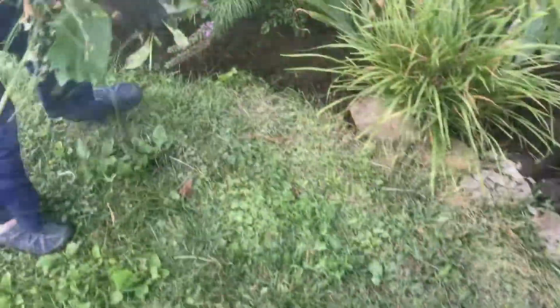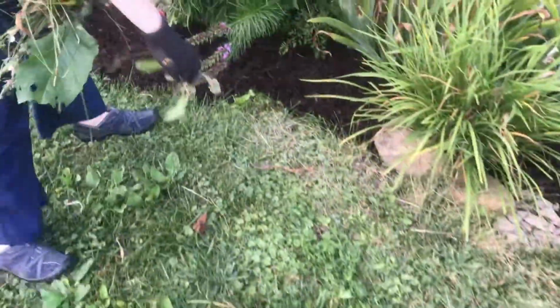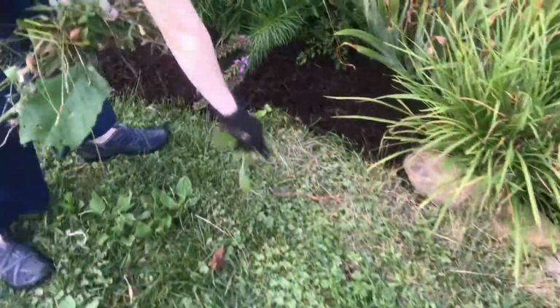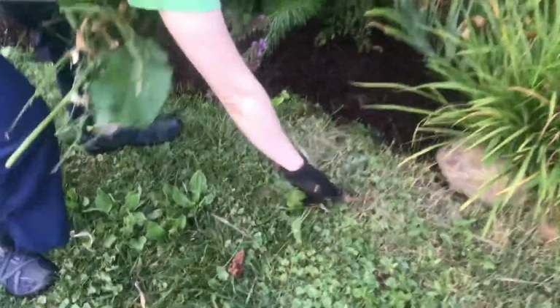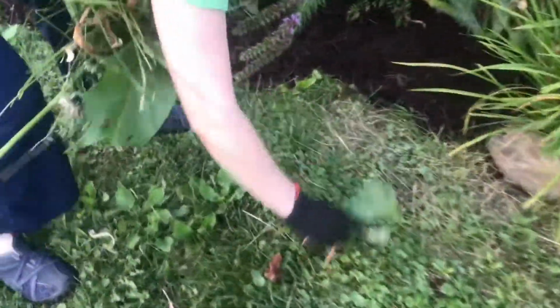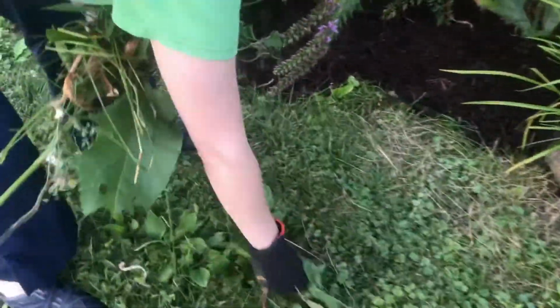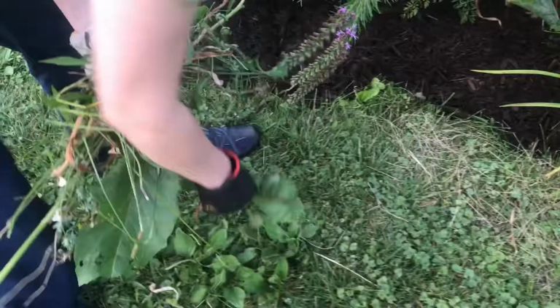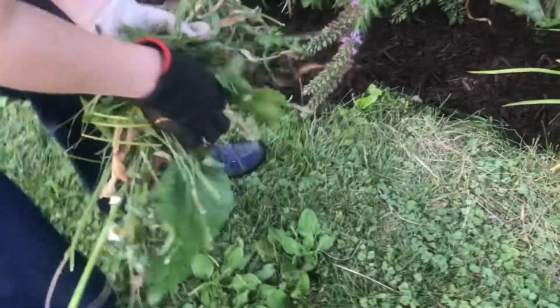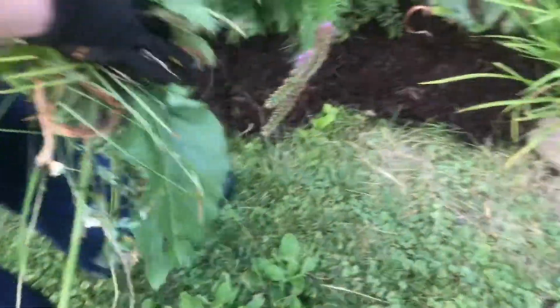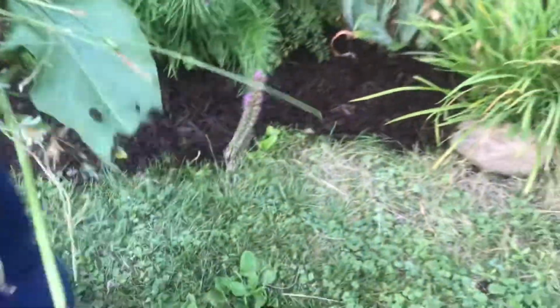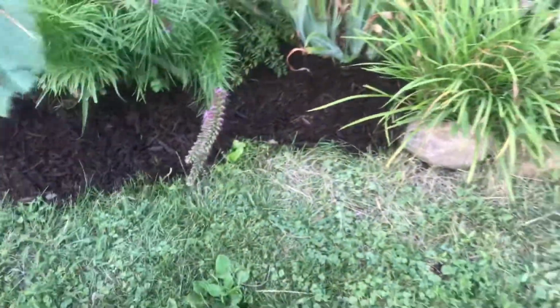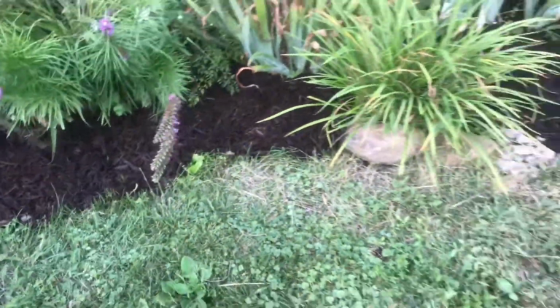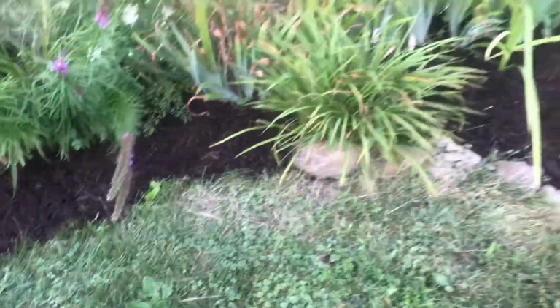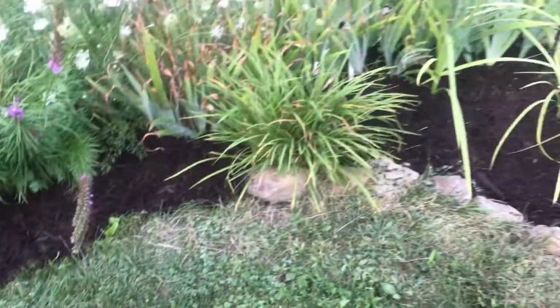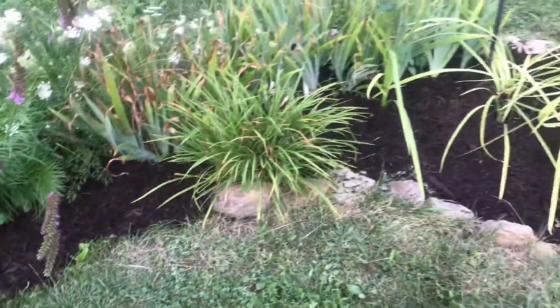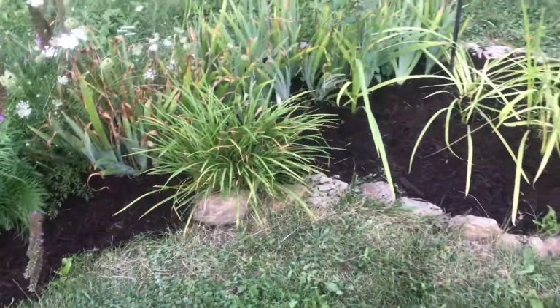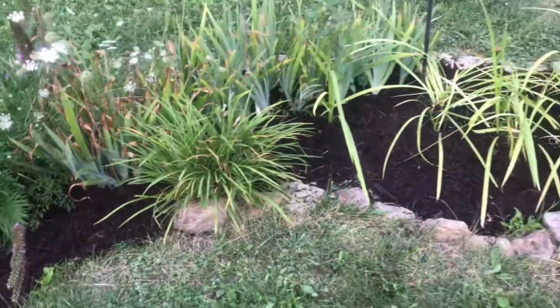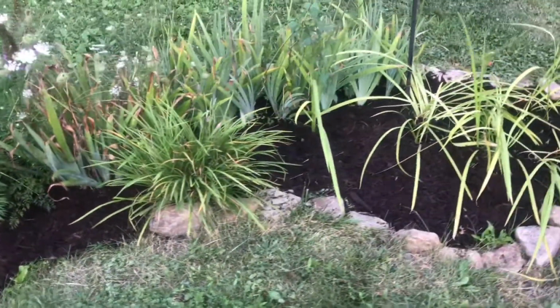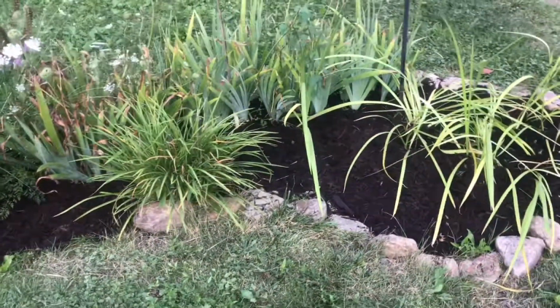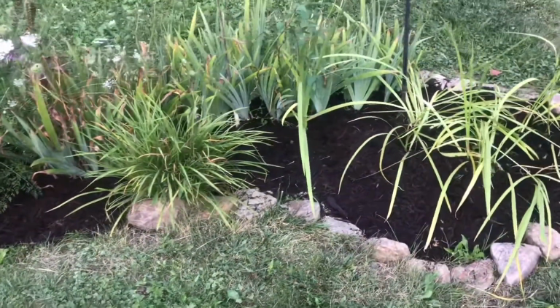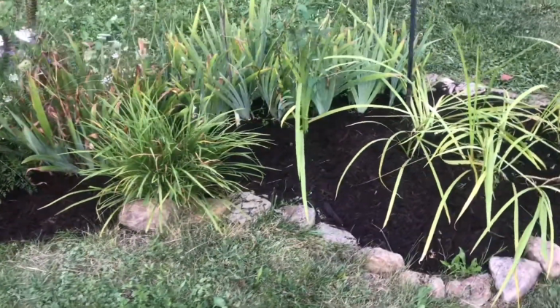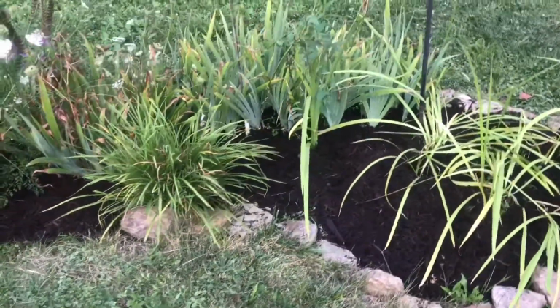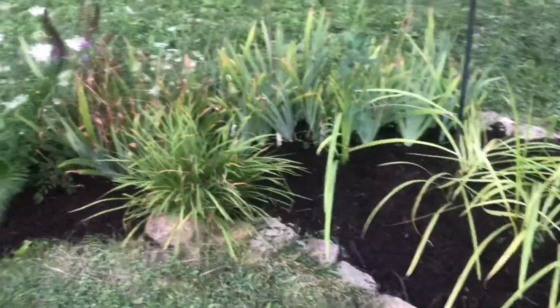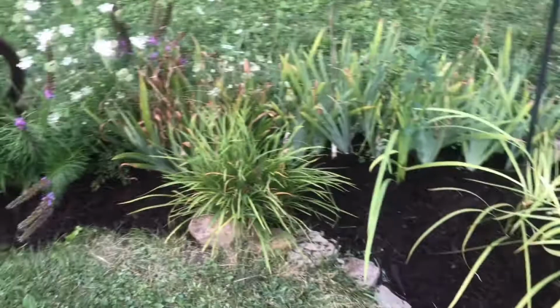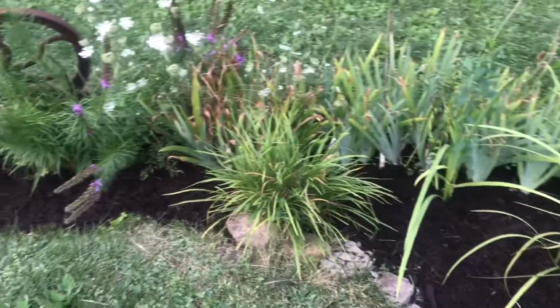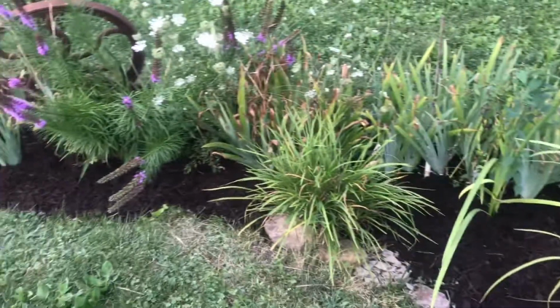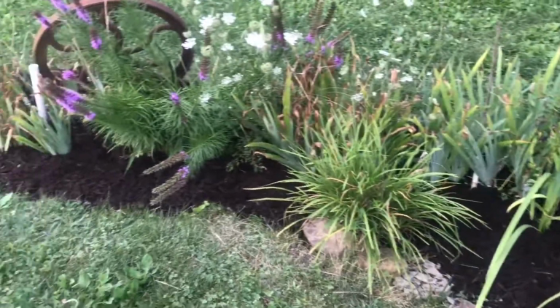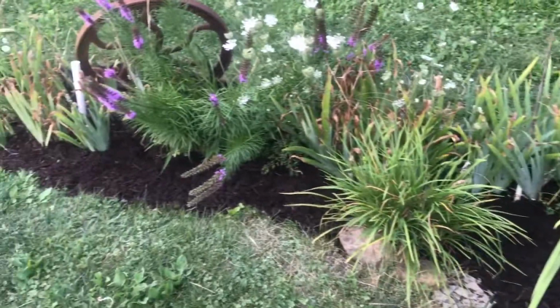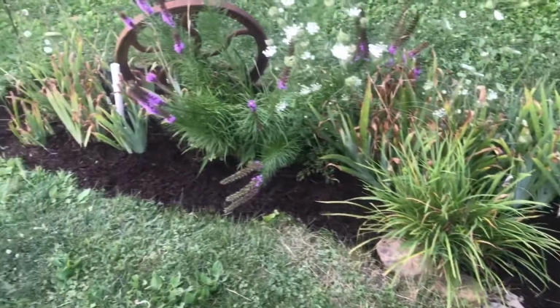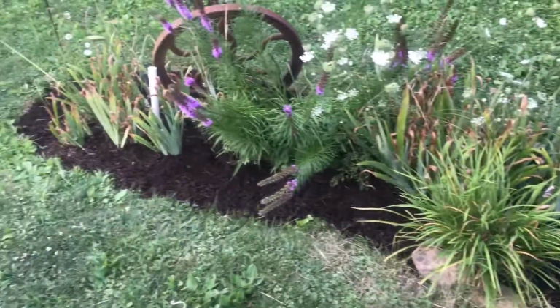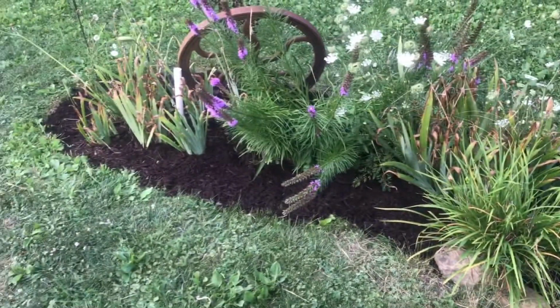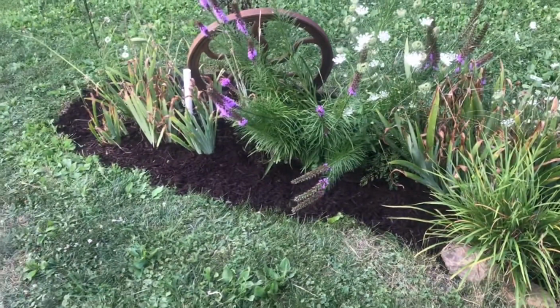We're just getting things cleaned up, but you can see what a big difference it makes with a little bit of mulch after all the weeding. It really shows off your hard work.